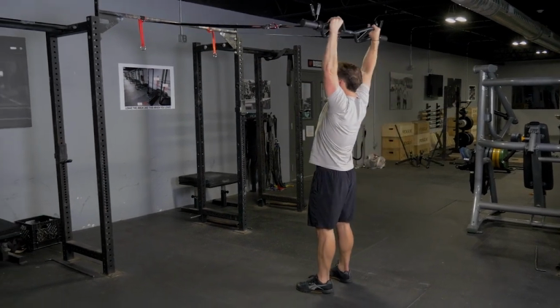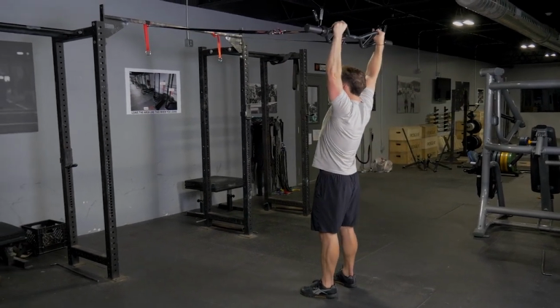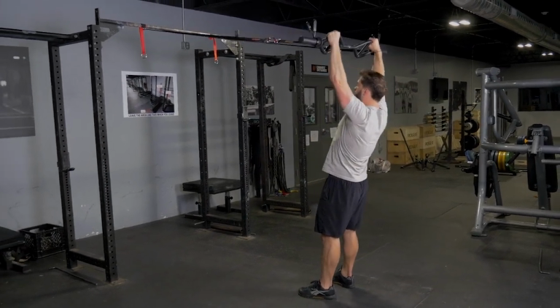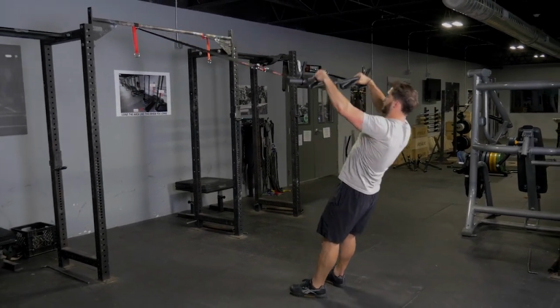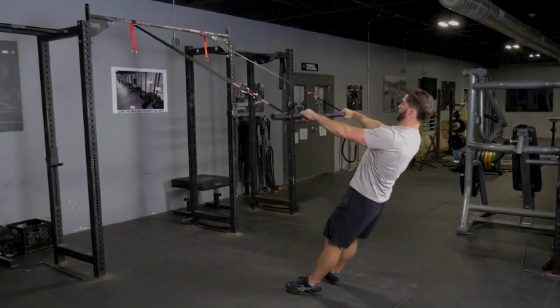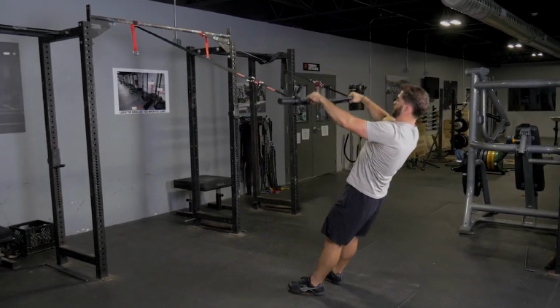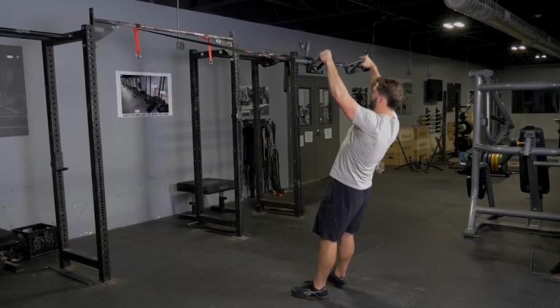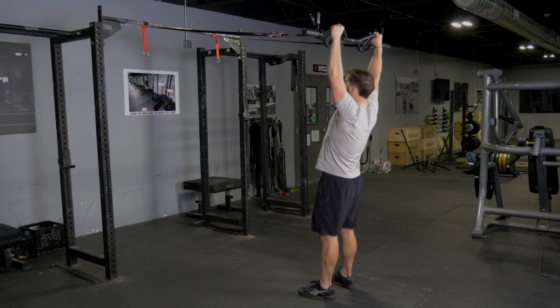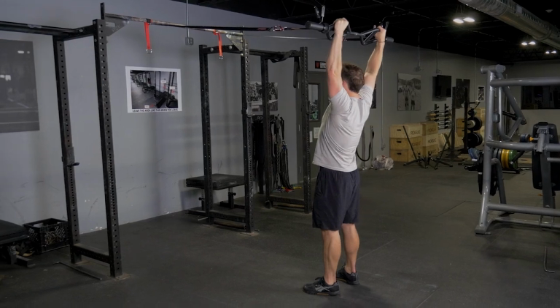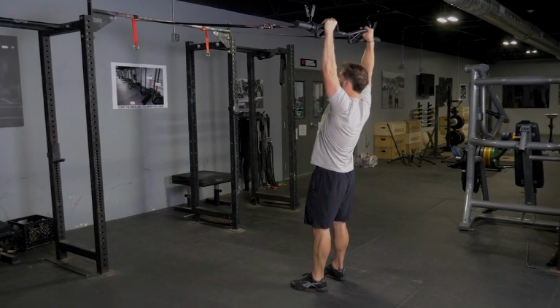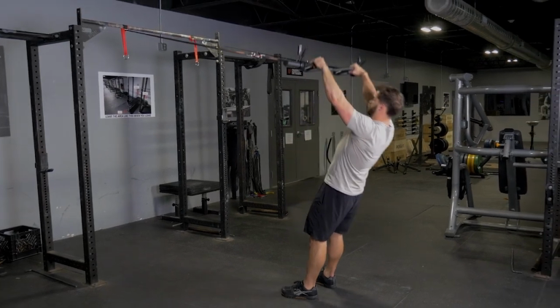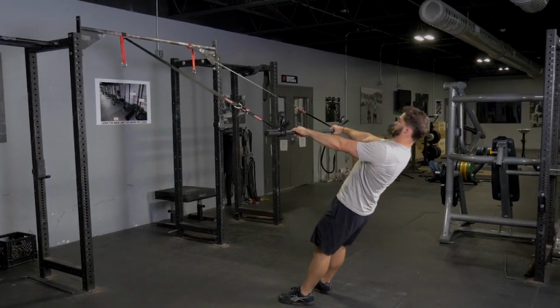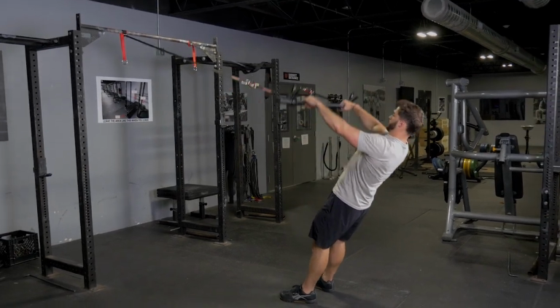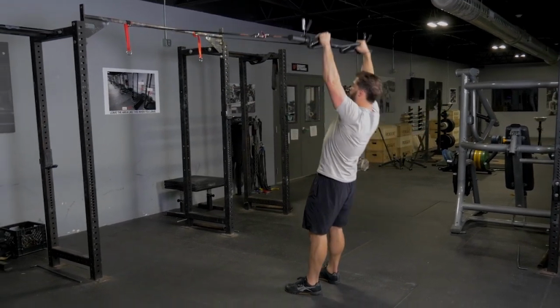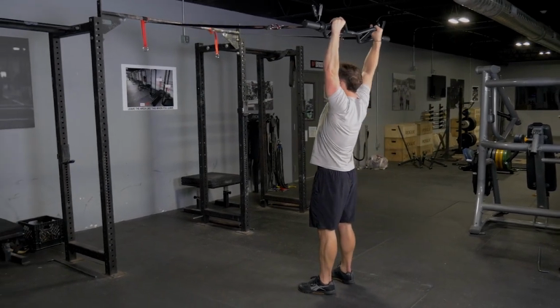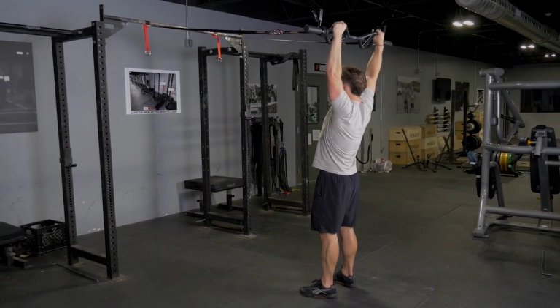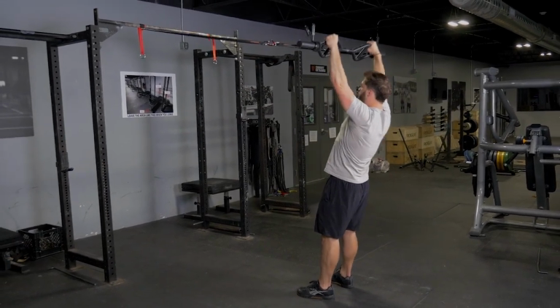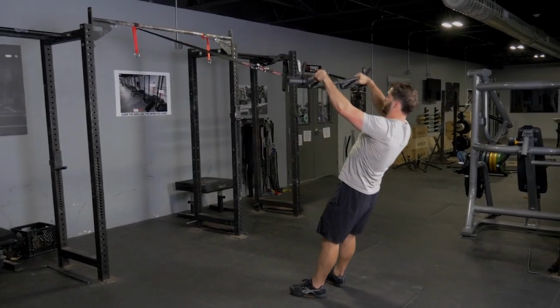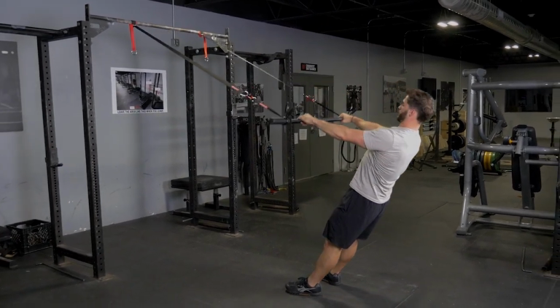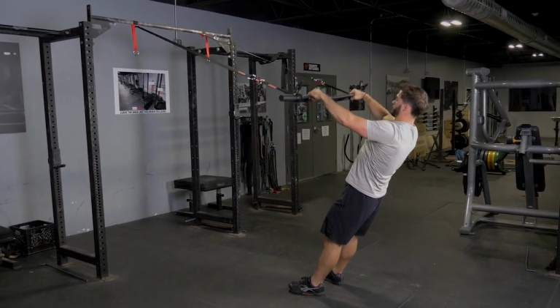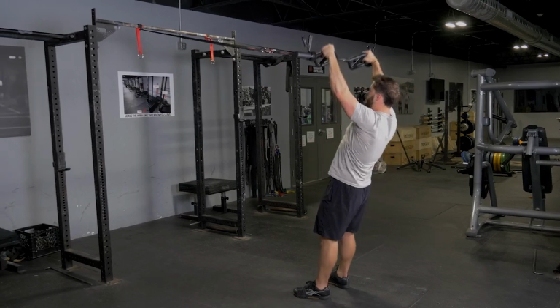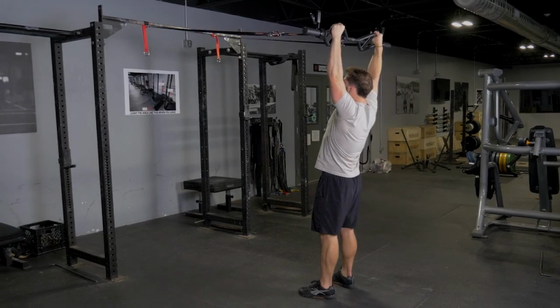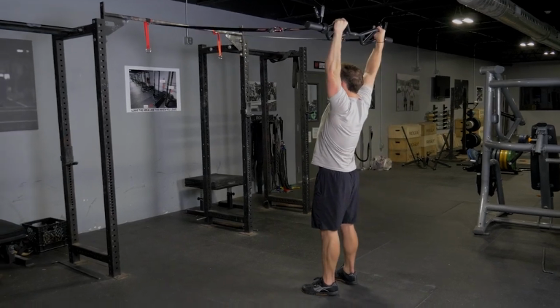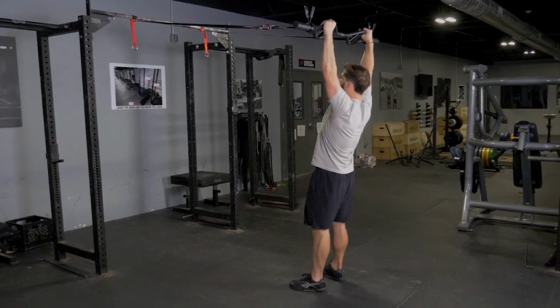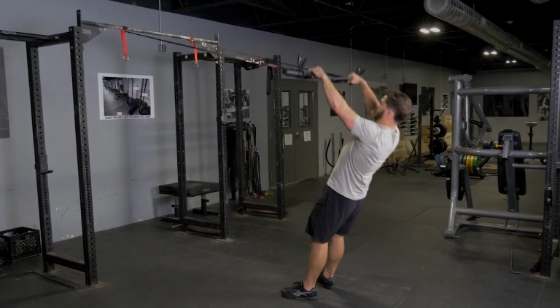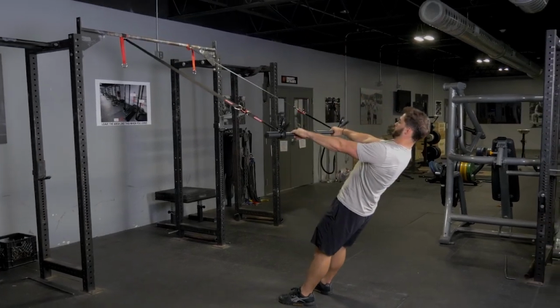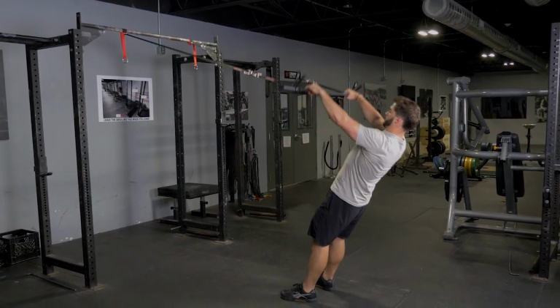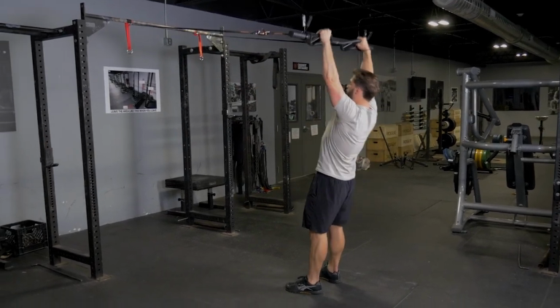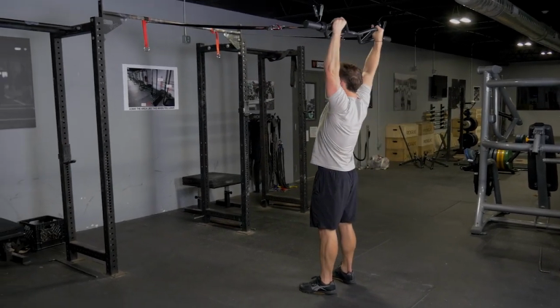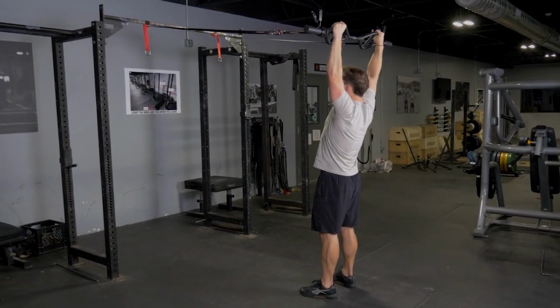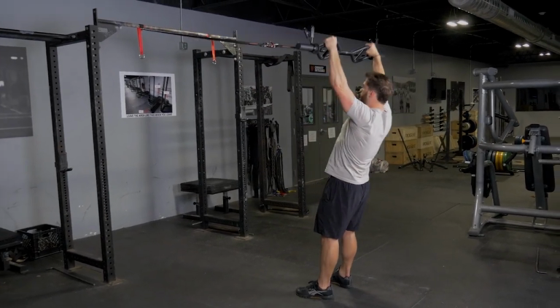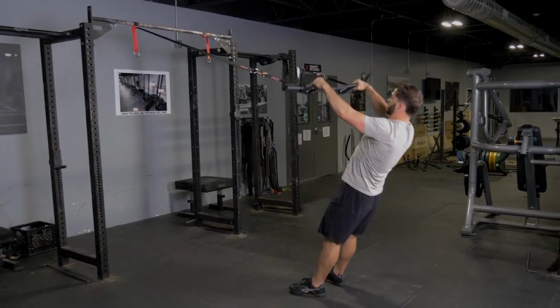From here, keeping your arms straight, extend your hands up above your head, squeezing your shoulder blades back as you complete the movement. Then lower back down to the original position with your hands in front of you and repeat the exercise.